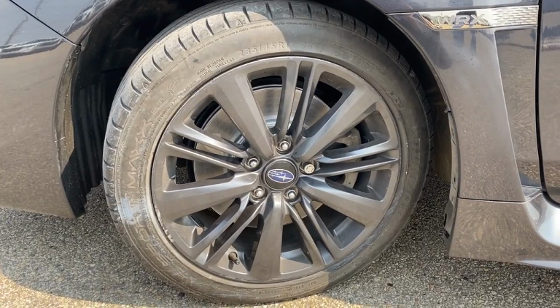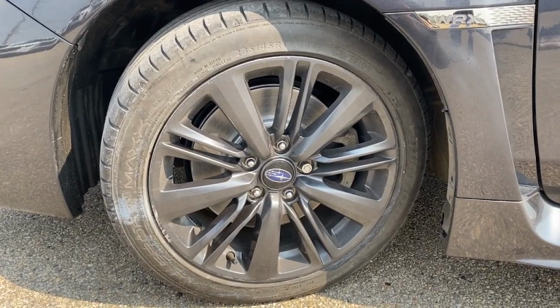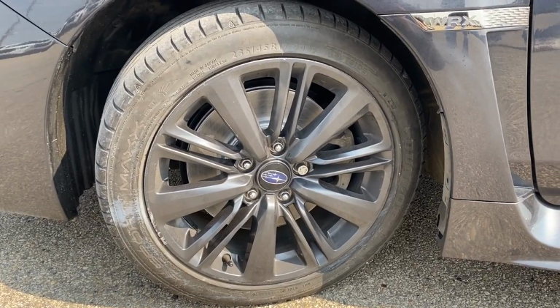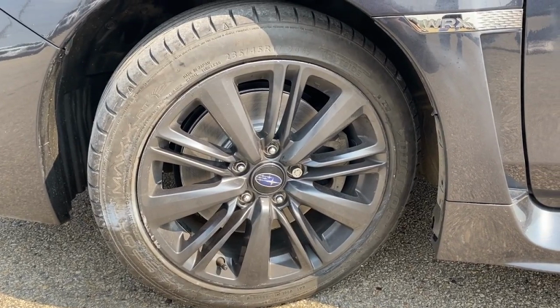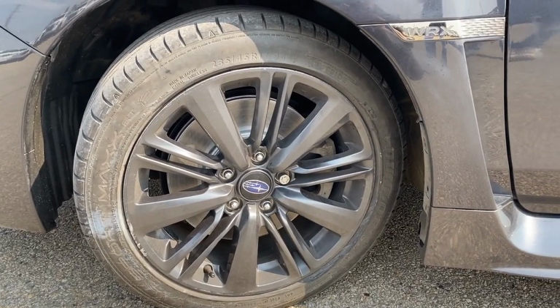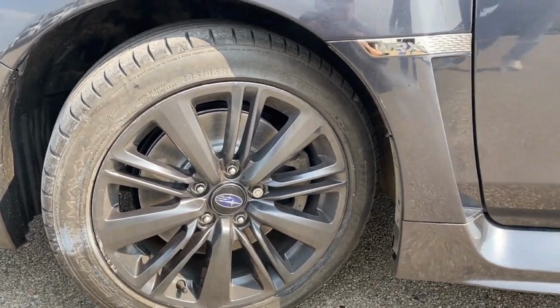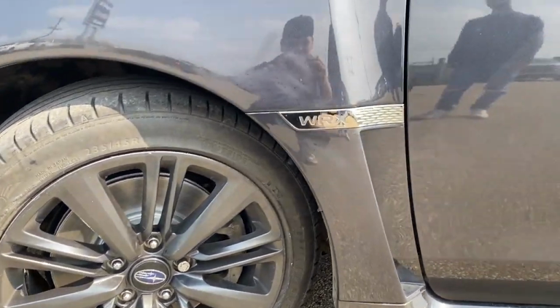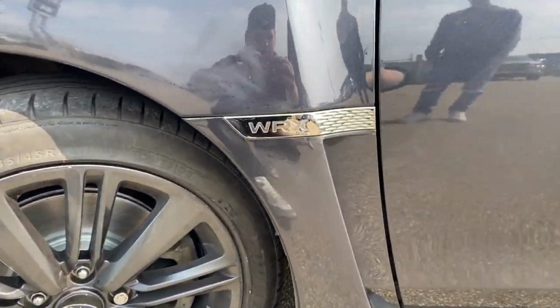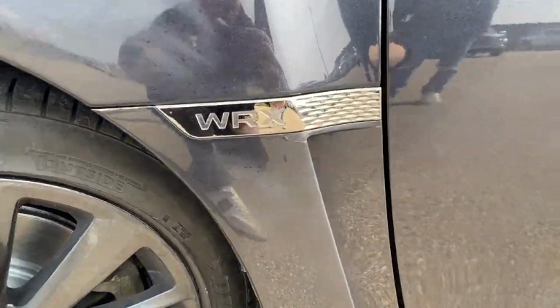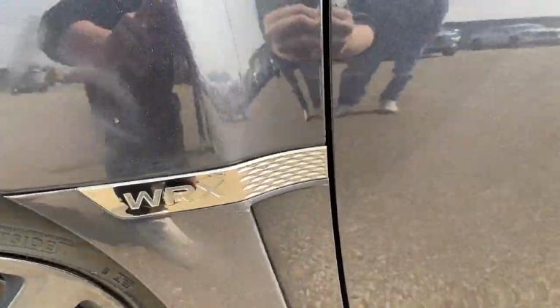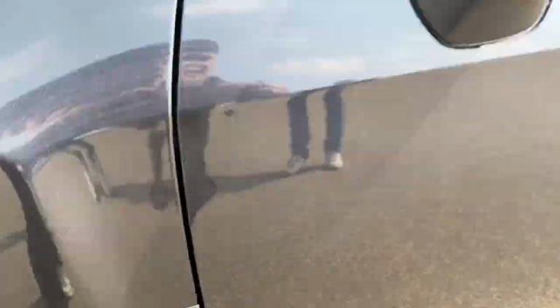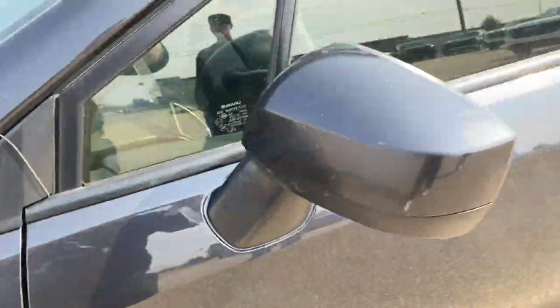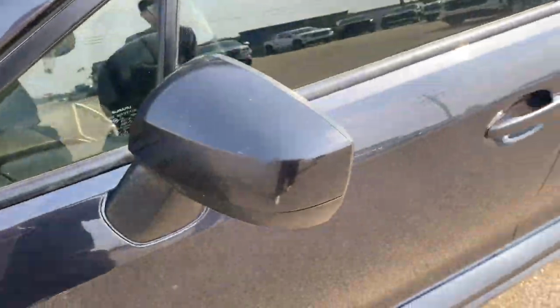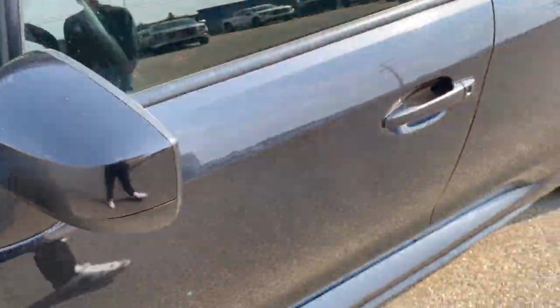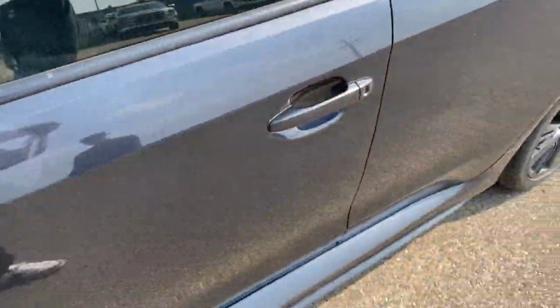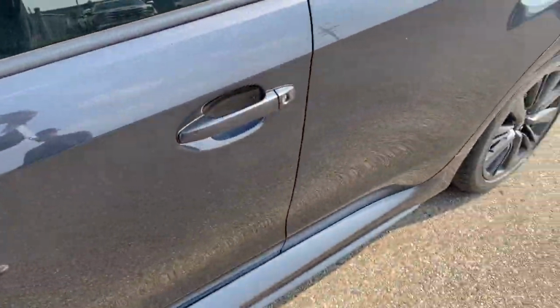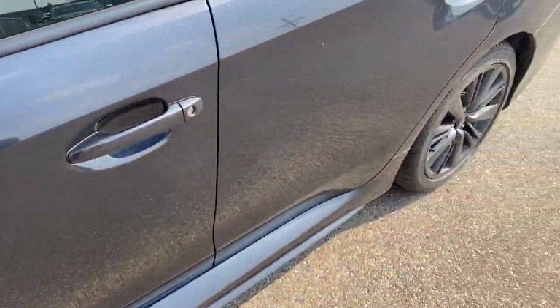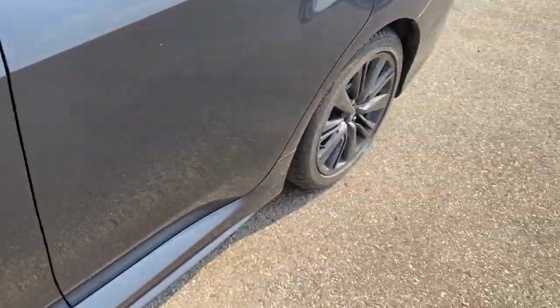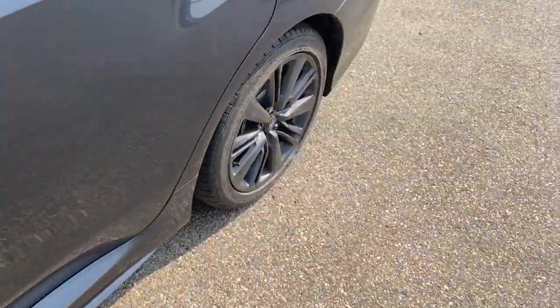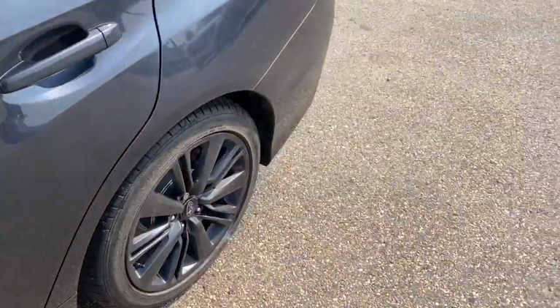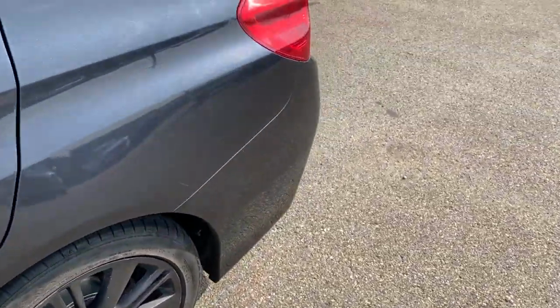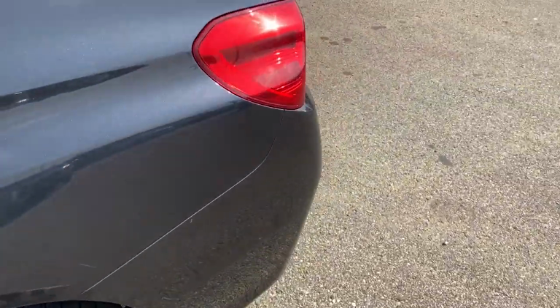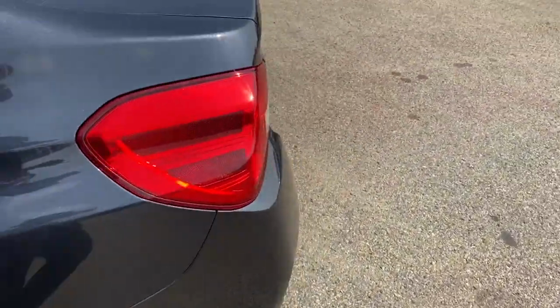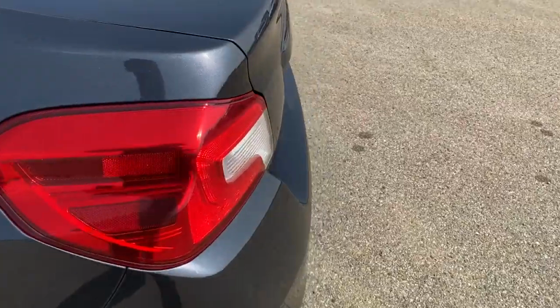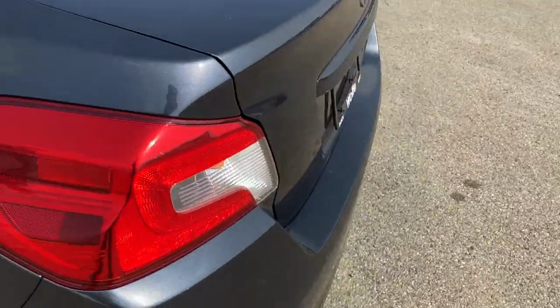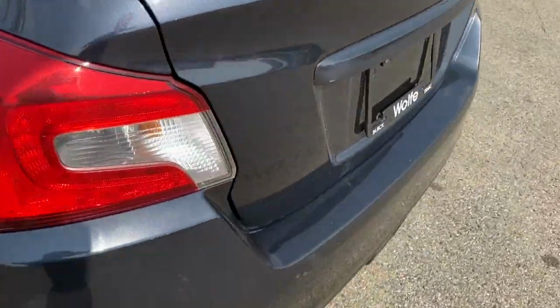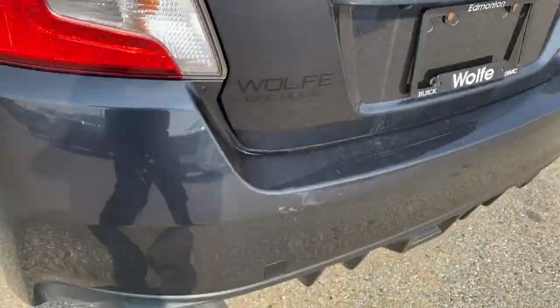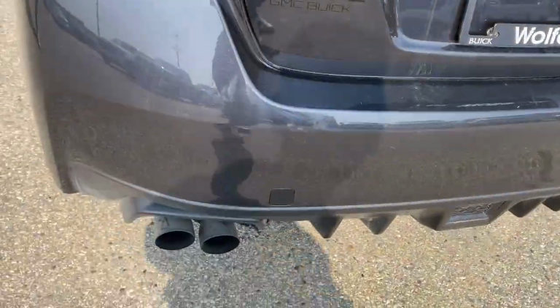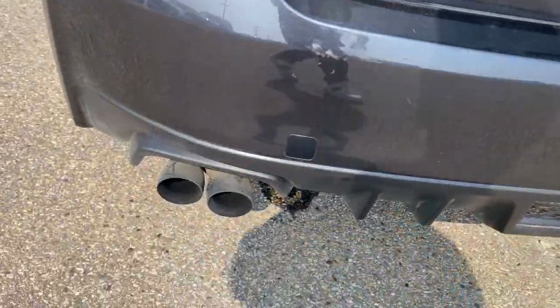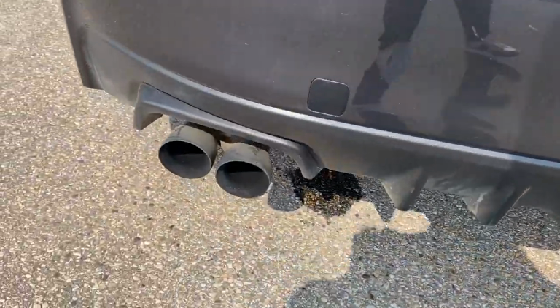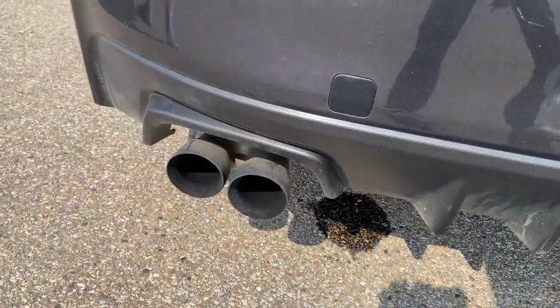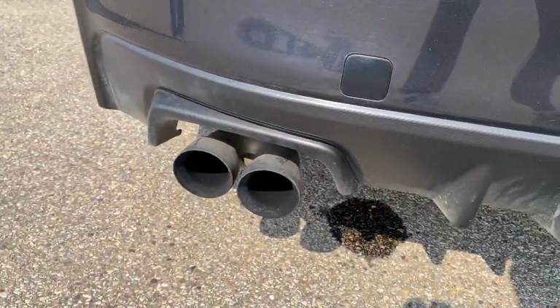Moving on to the exterior, here are the wheels with WRX badging on the bottom, color matched mirror caps and door handles. We can make our way to the back and take a look at the exhaust.